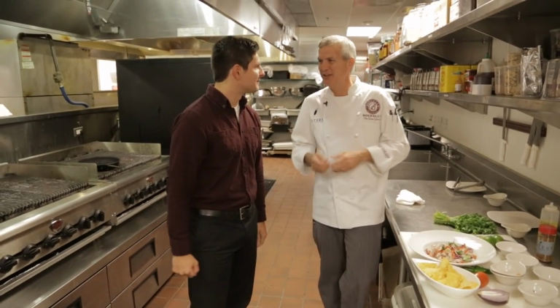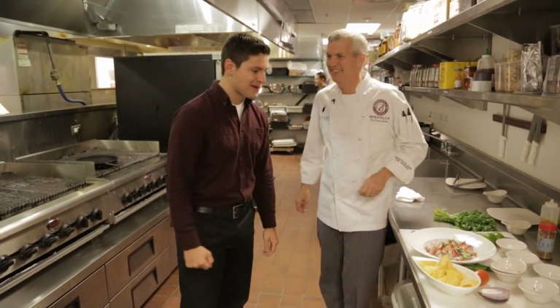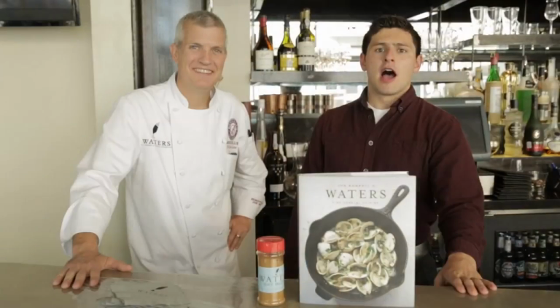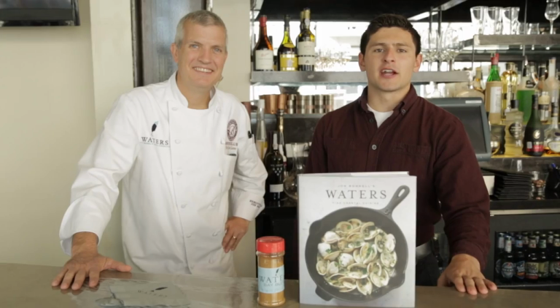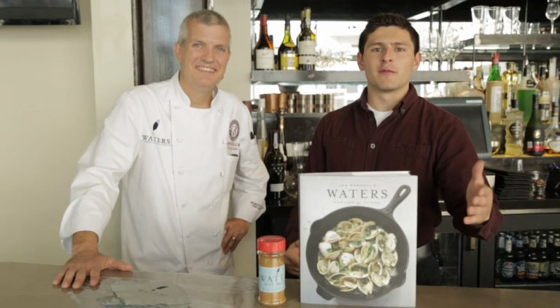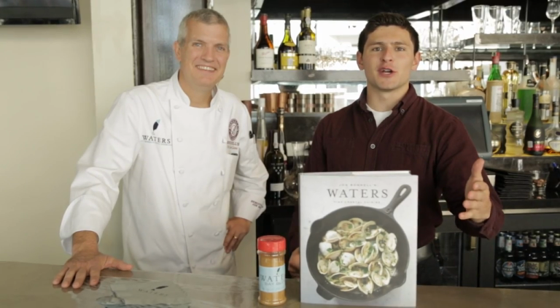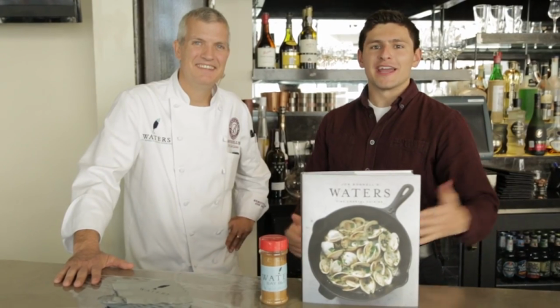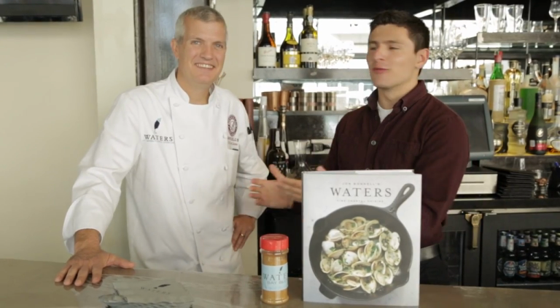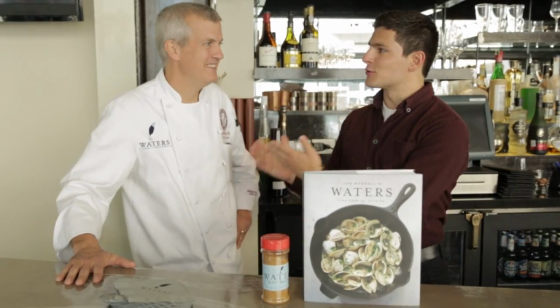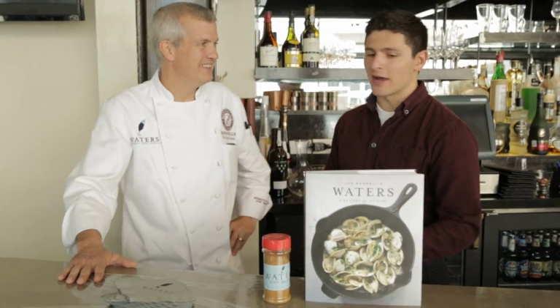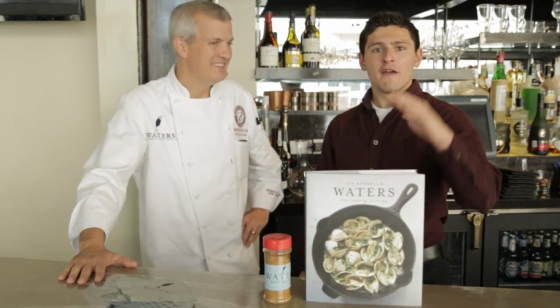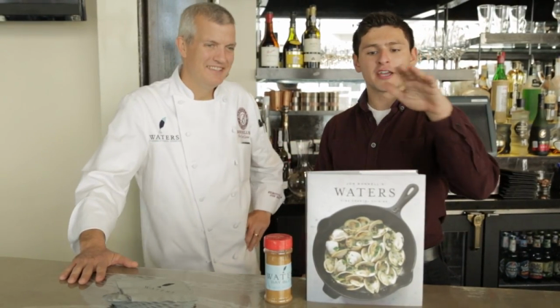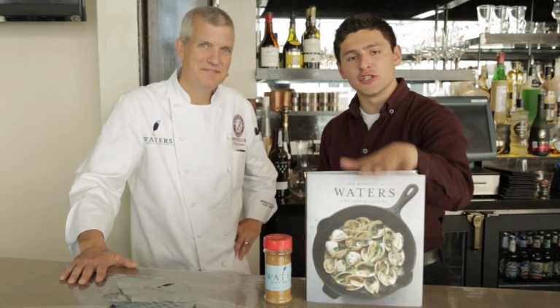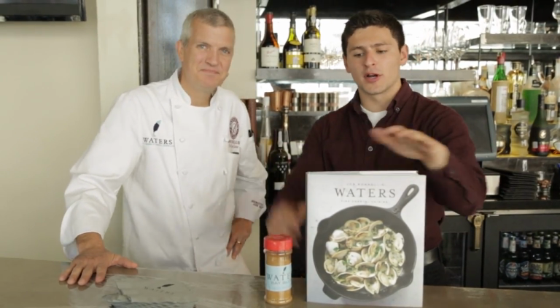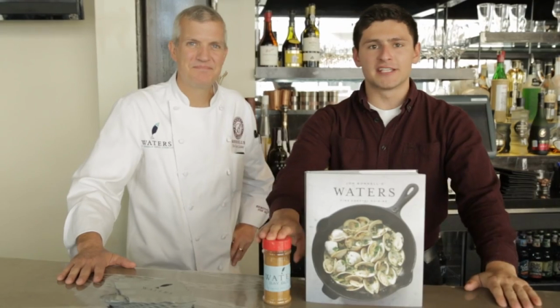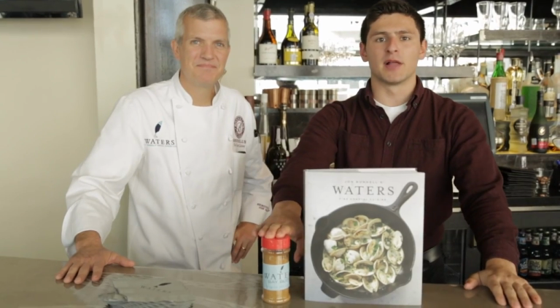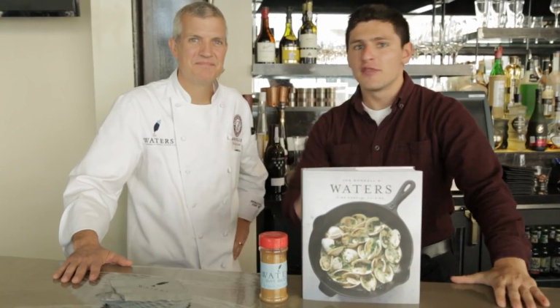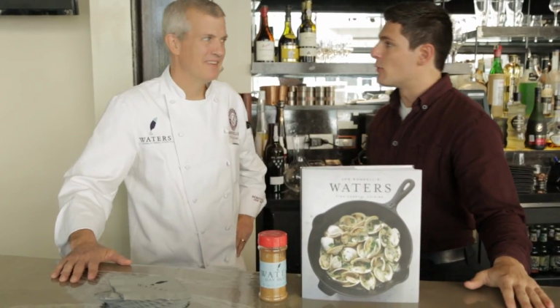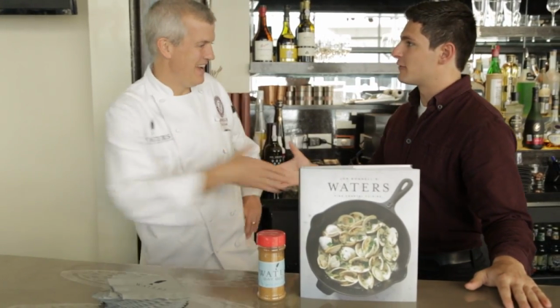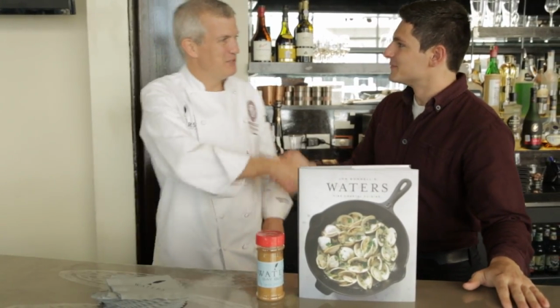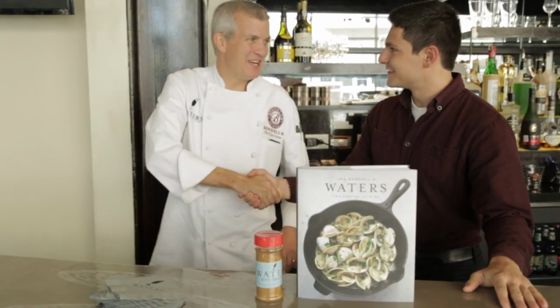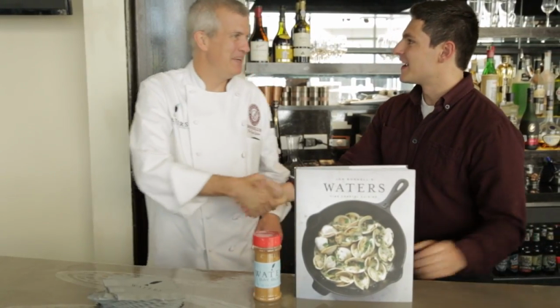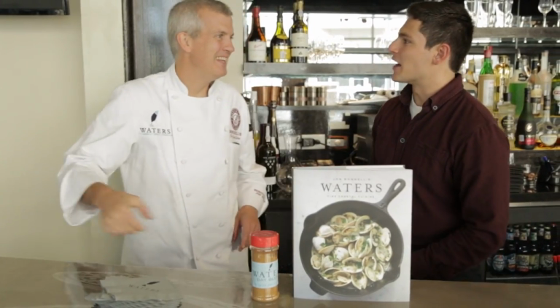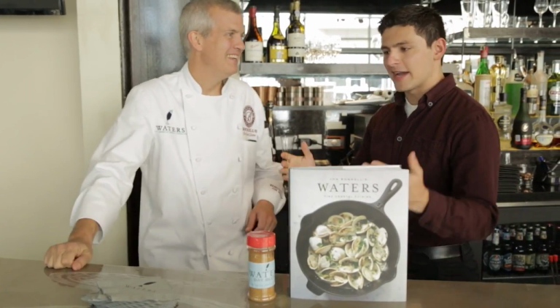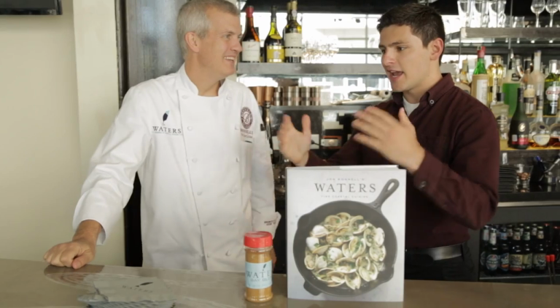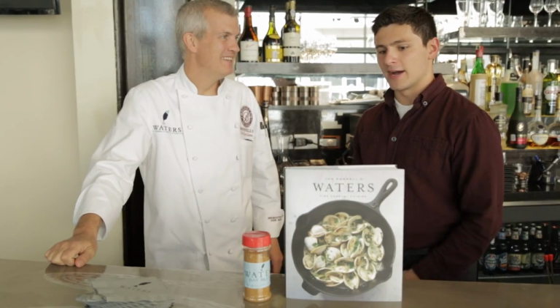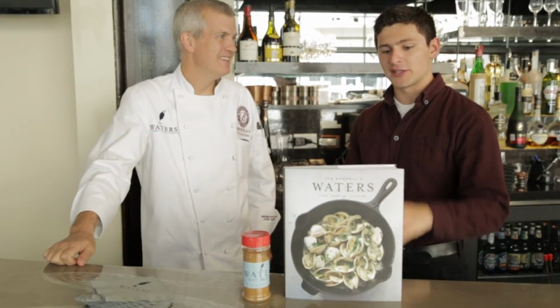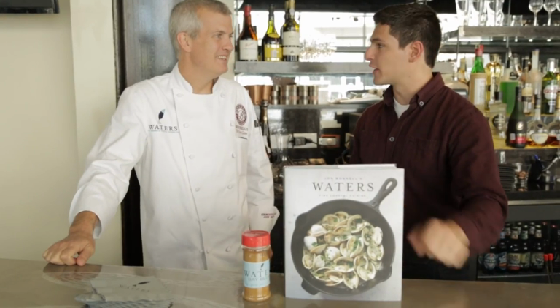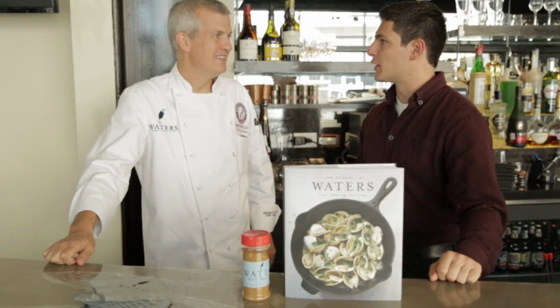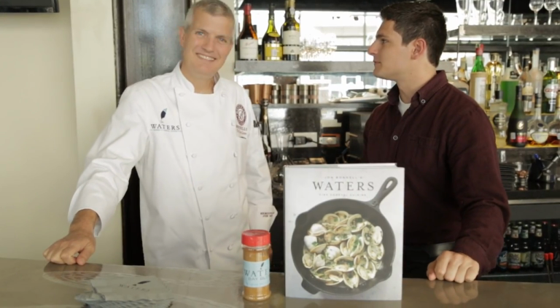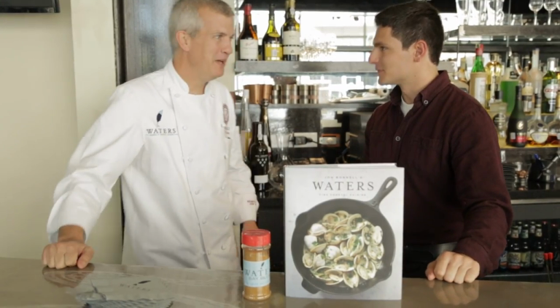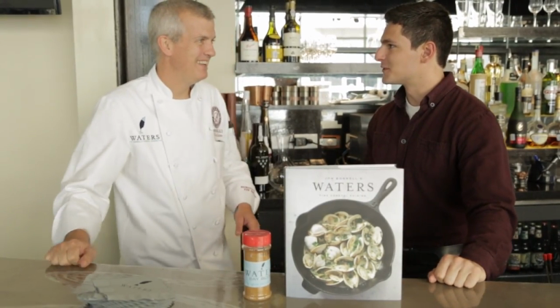I'm Tanner from The Chef Show, here at Waters with John Bonnell, talking about his new cookbook and his spice blend. Thank you so much, Chef. Pleasure's mine — thanks for coming in. I had a great time today, and I can't wait to start cooking from this book at home. Sounds like a plan.